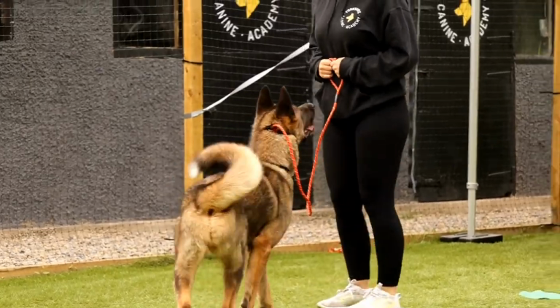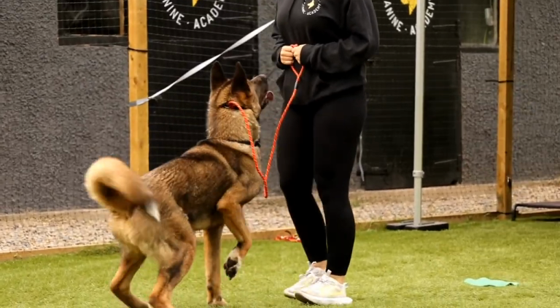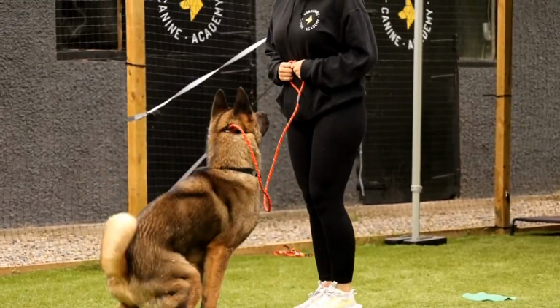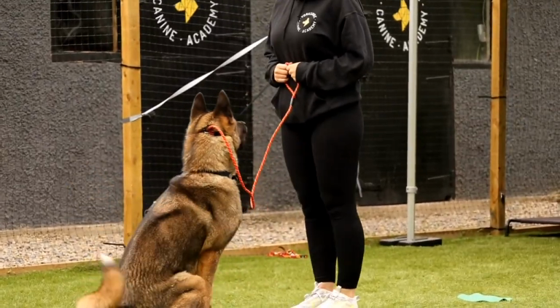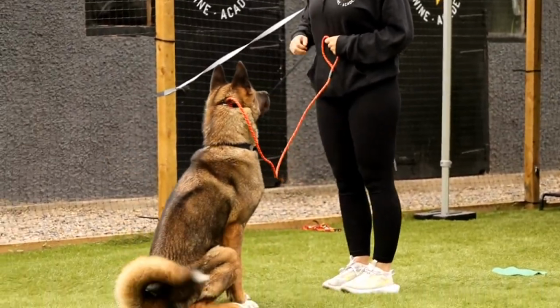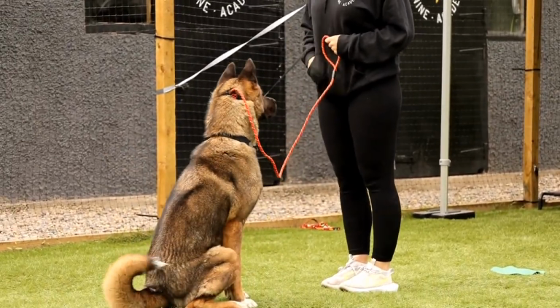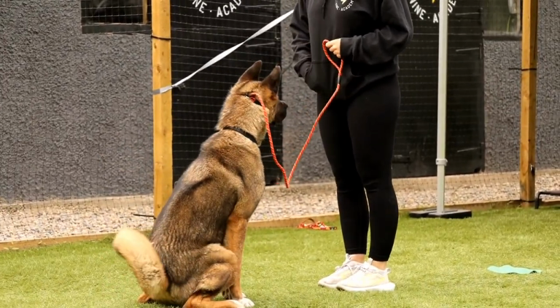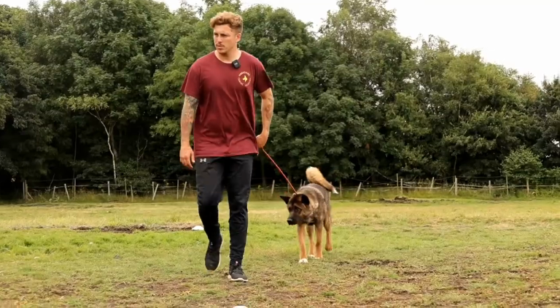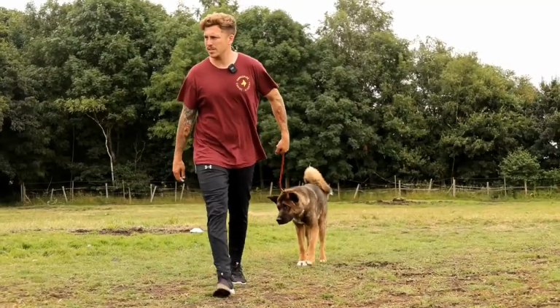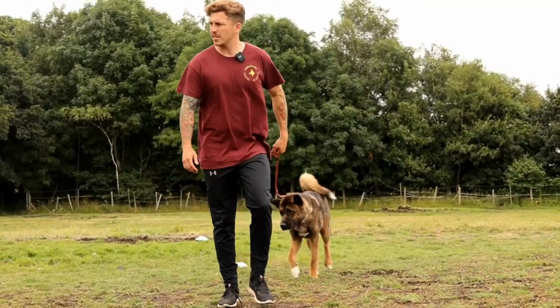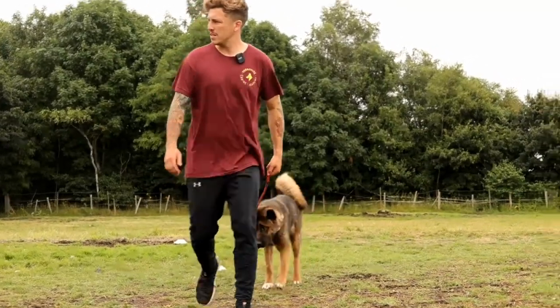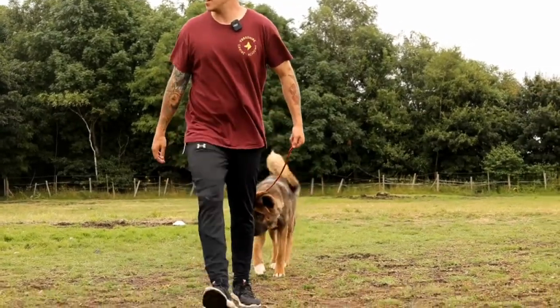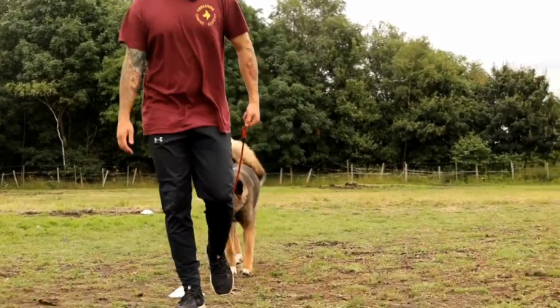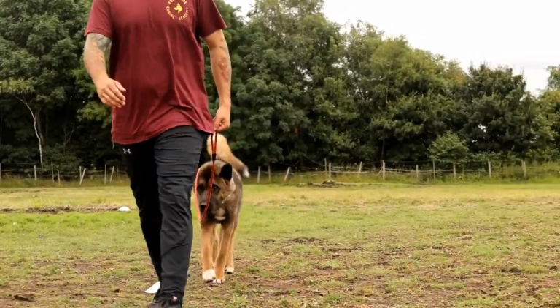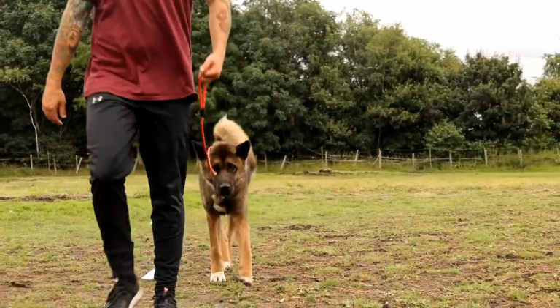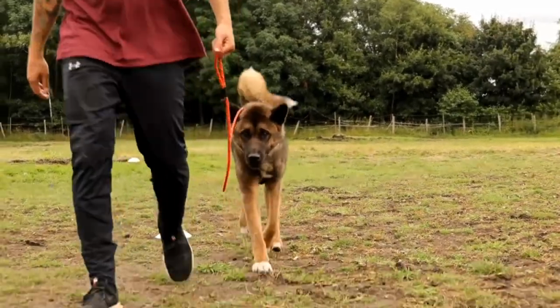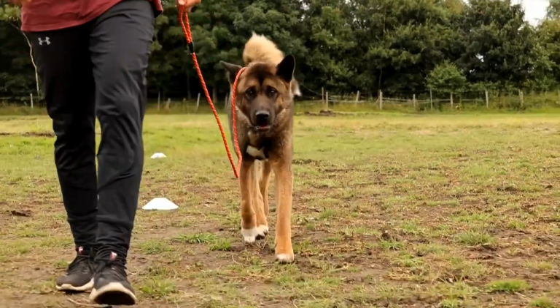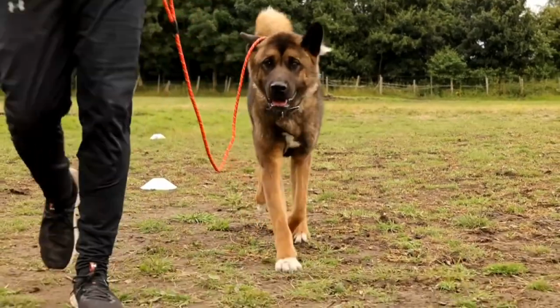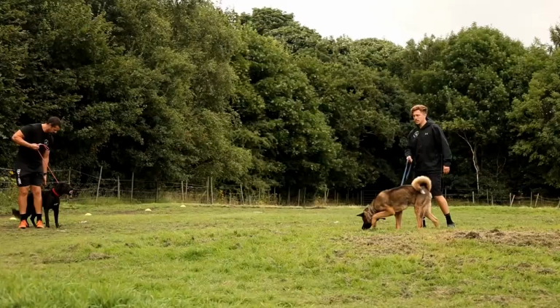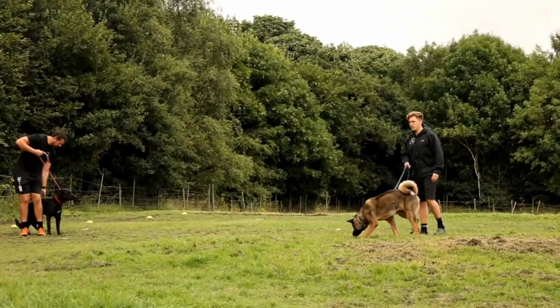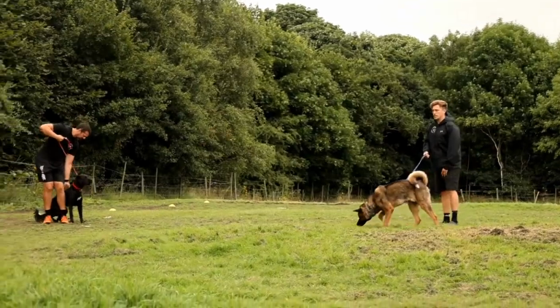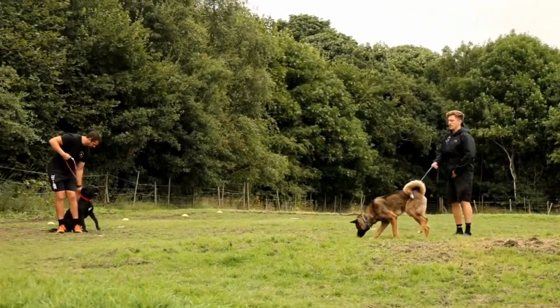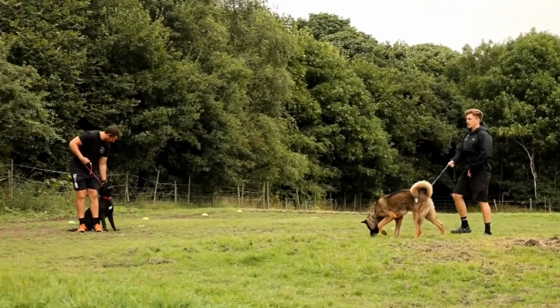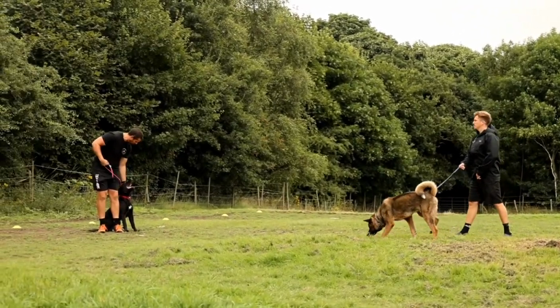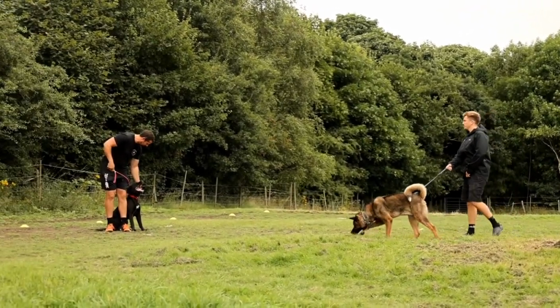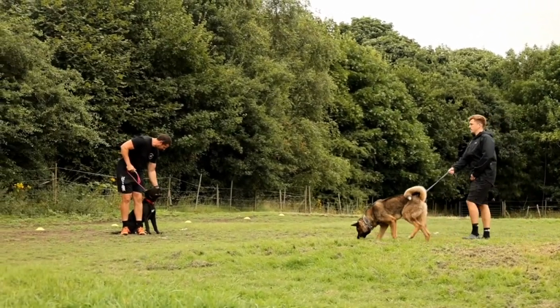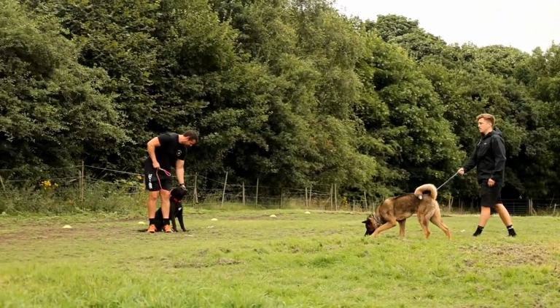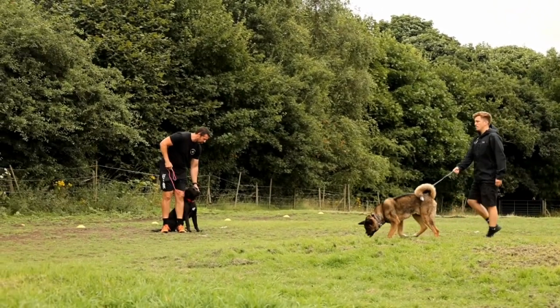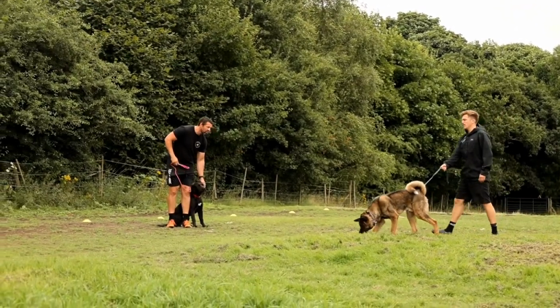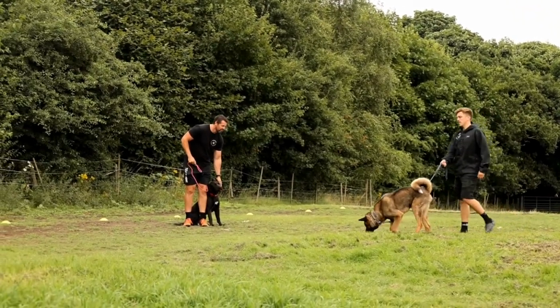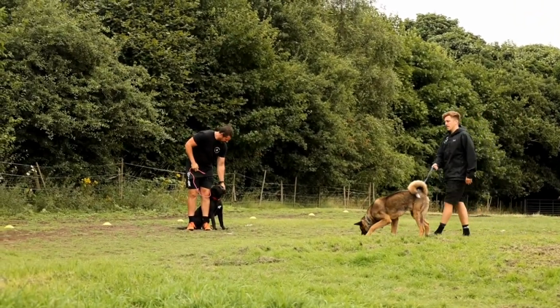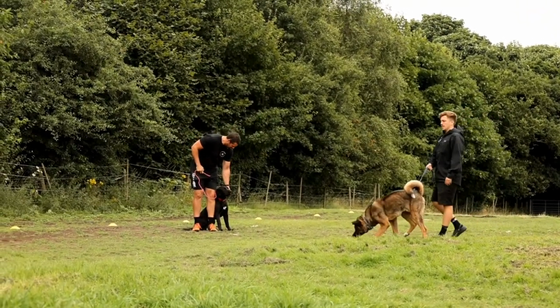We don't want to add in too much structure to begin with, we want to make parallels. I might sit down, give him a couple of treats, have a little play with him, let him find his feet, and then we're going to start lead fundamentals and things like this.